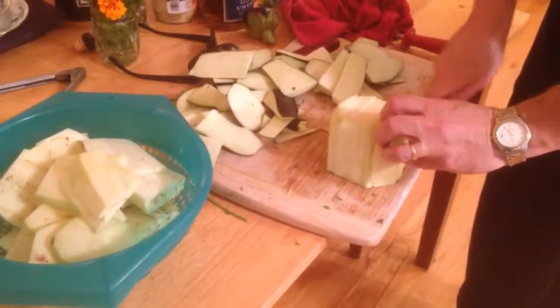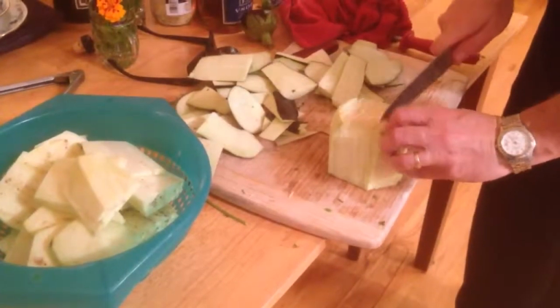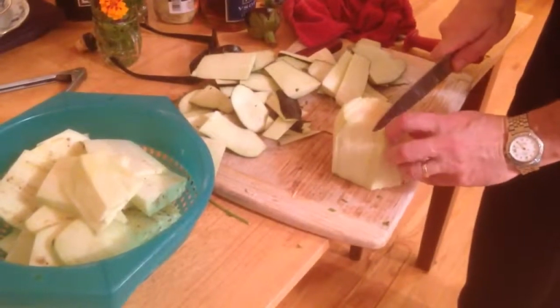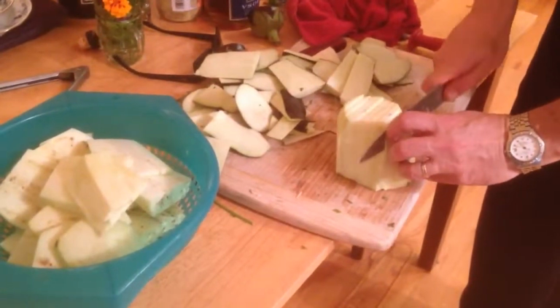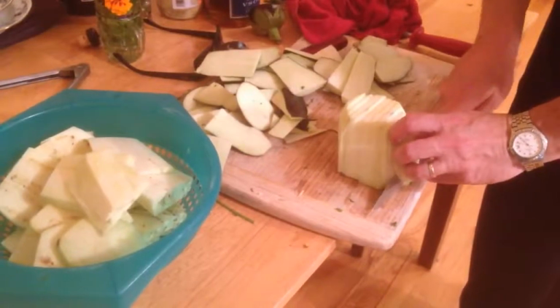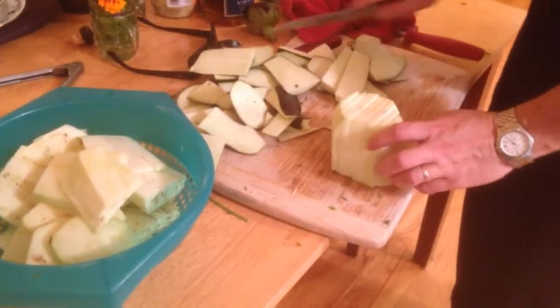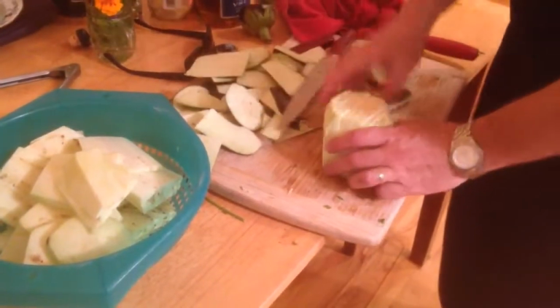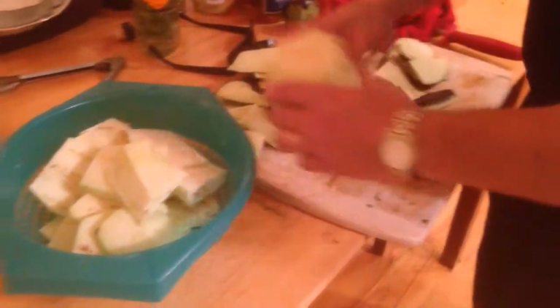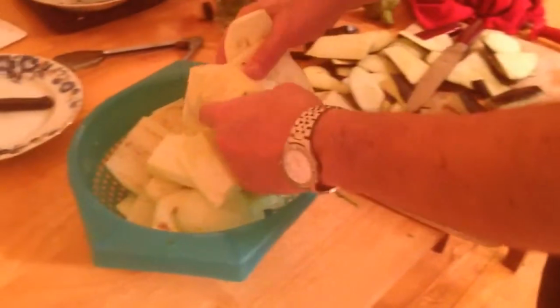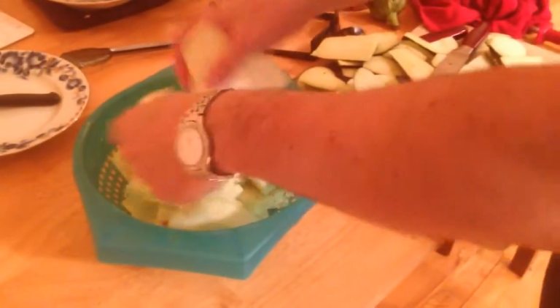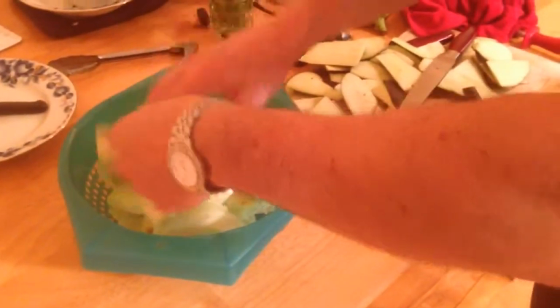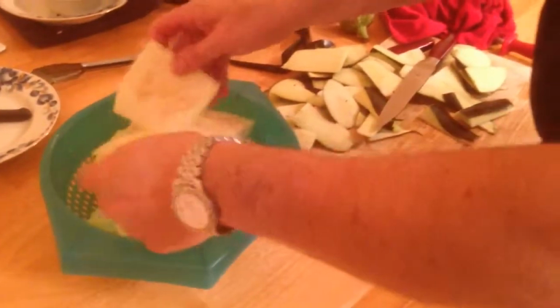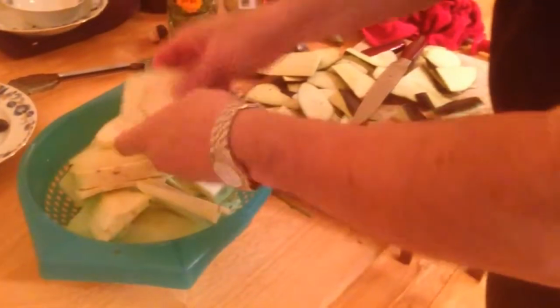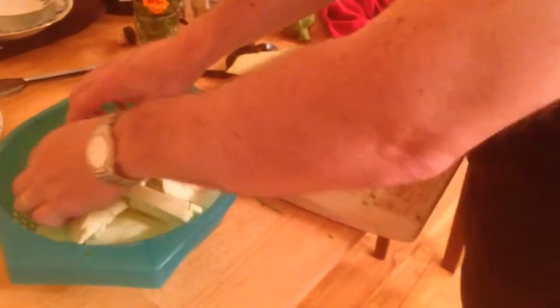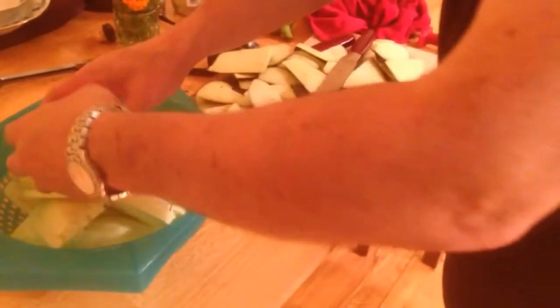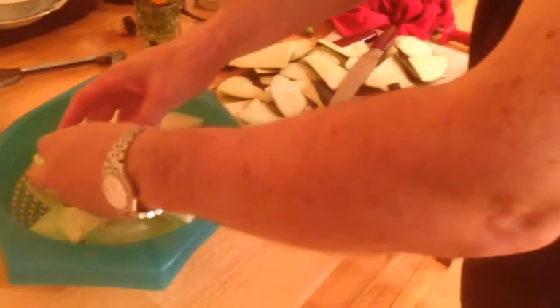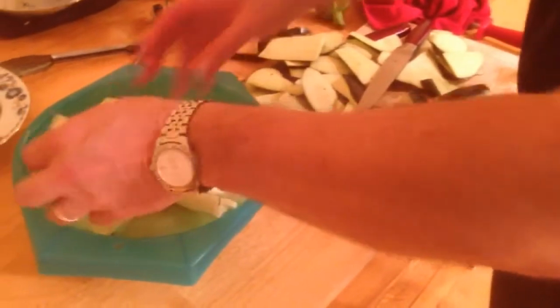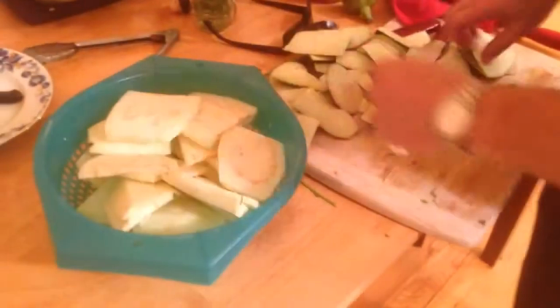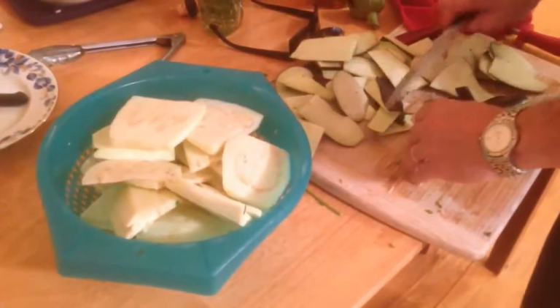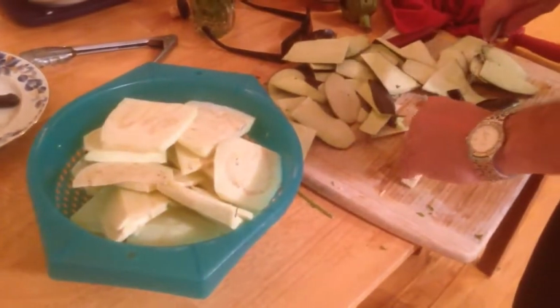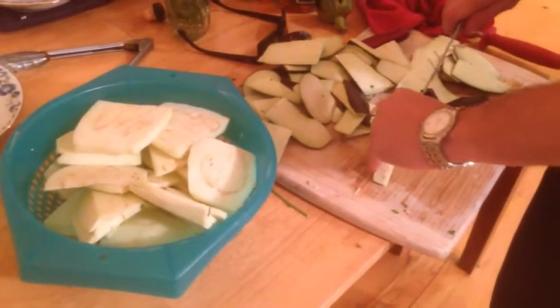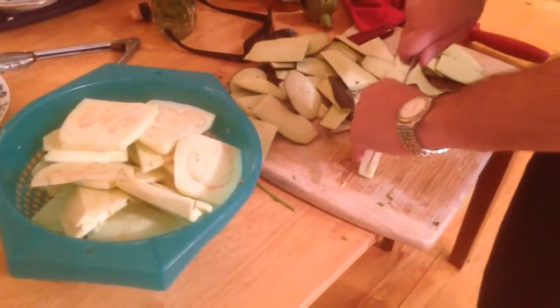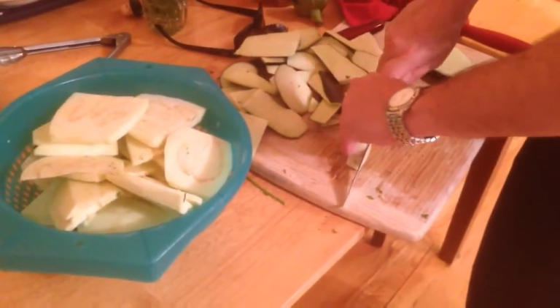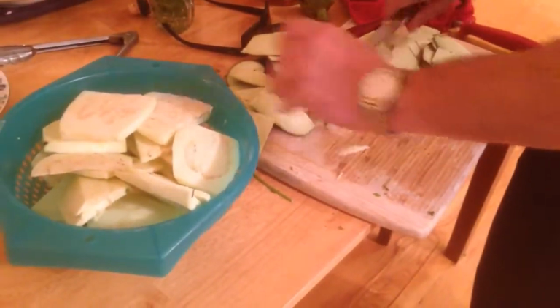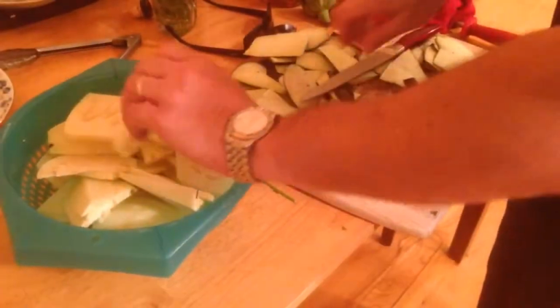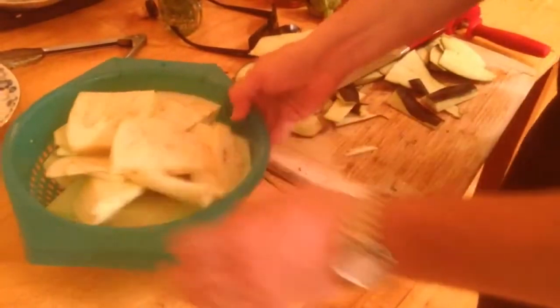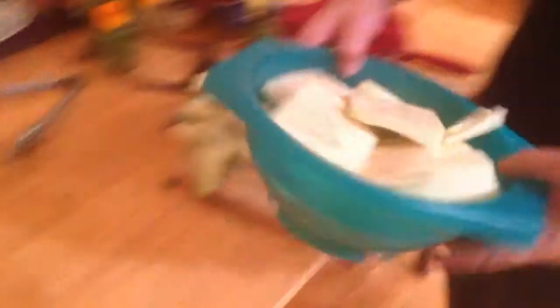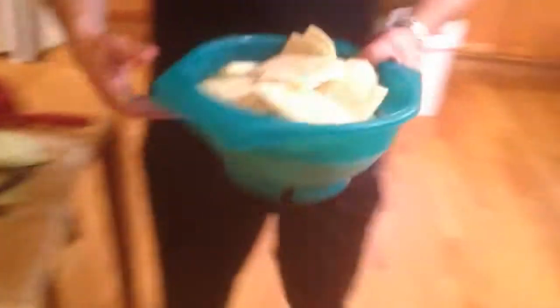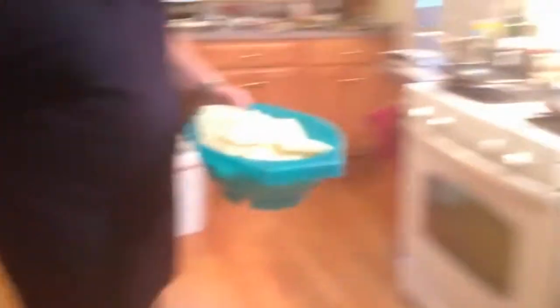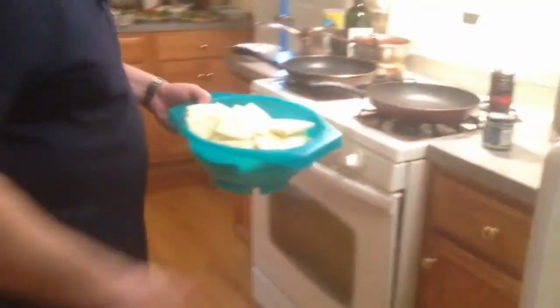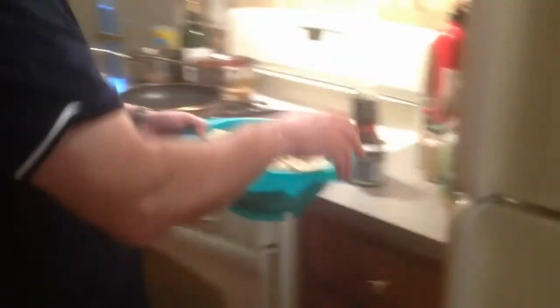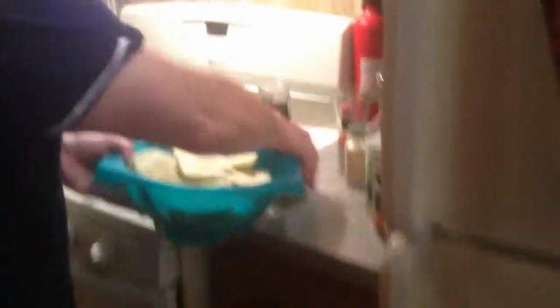I'm not gonna bread this. I'm gonna do it like a casserole — just dip it in eggs, franchise style. And then I'll put it in the oven with cheese and marinara sauce. We're done.